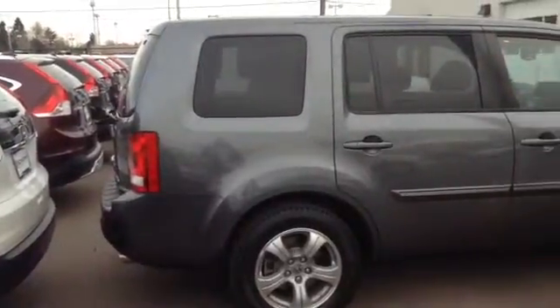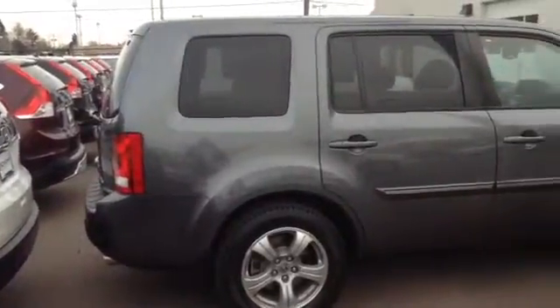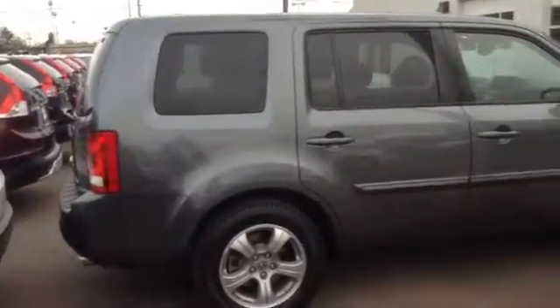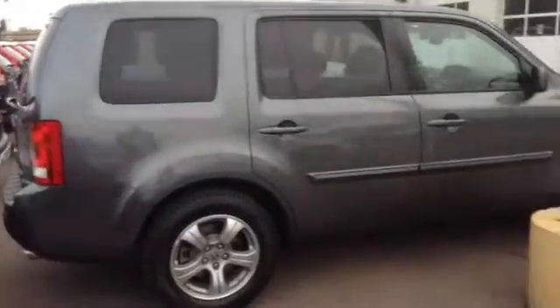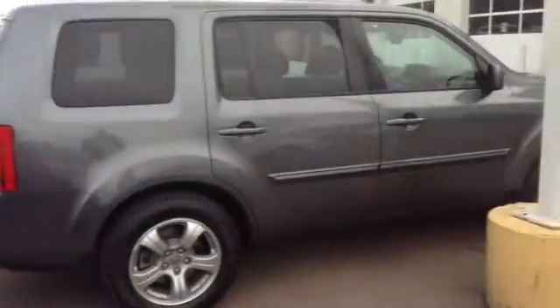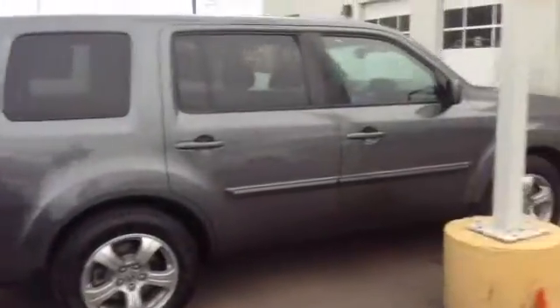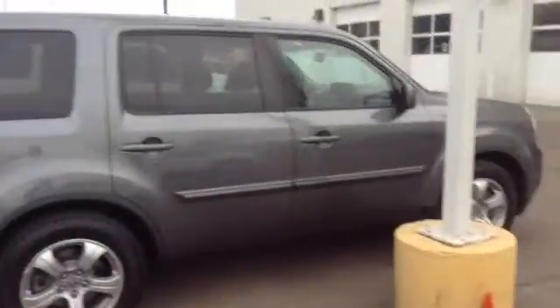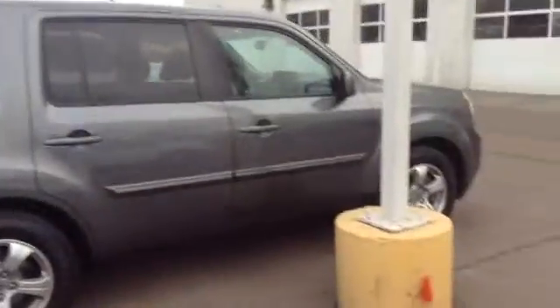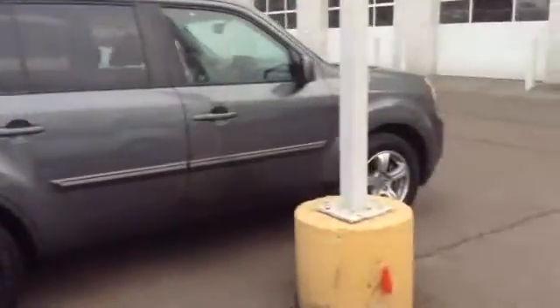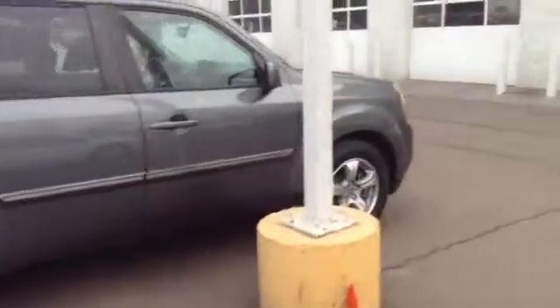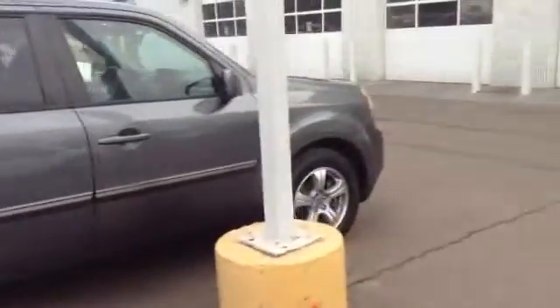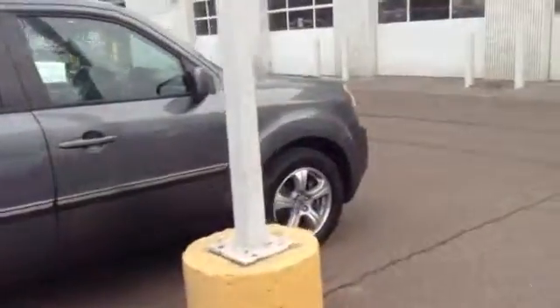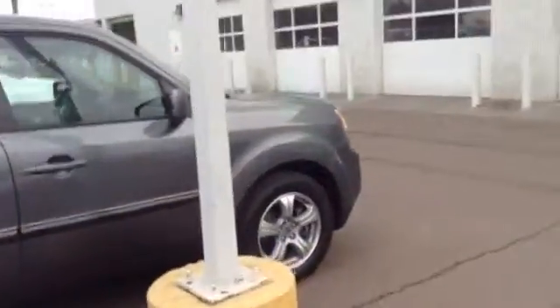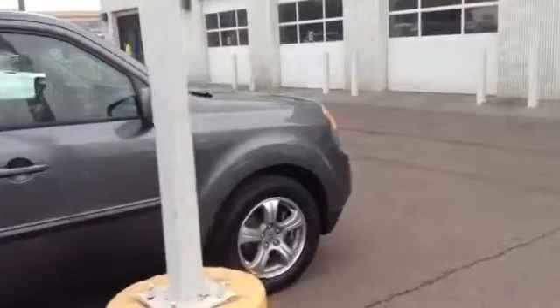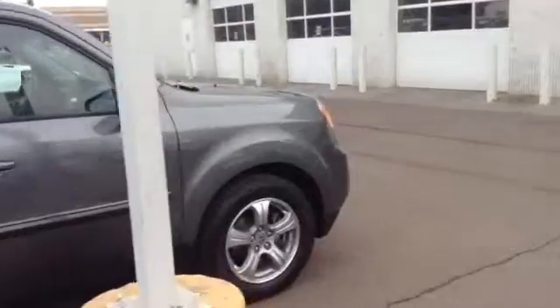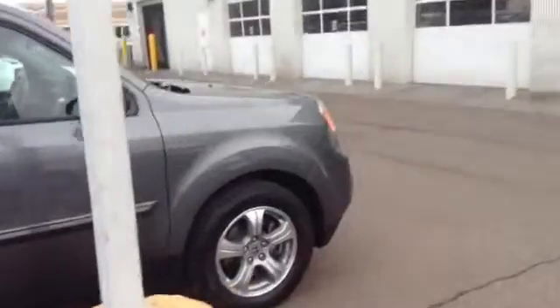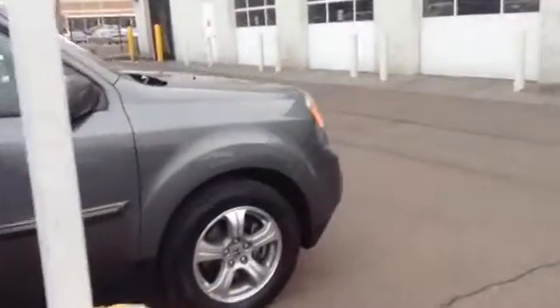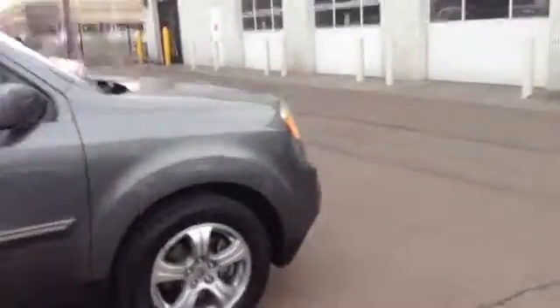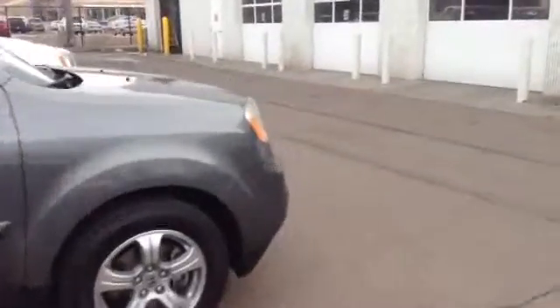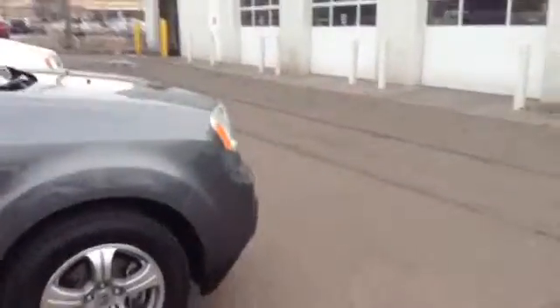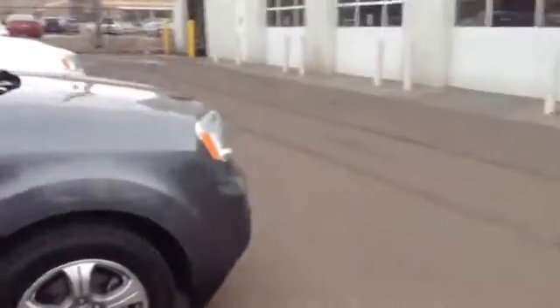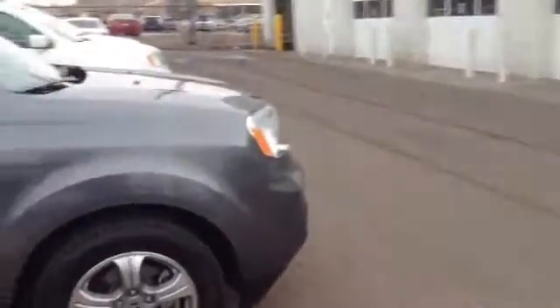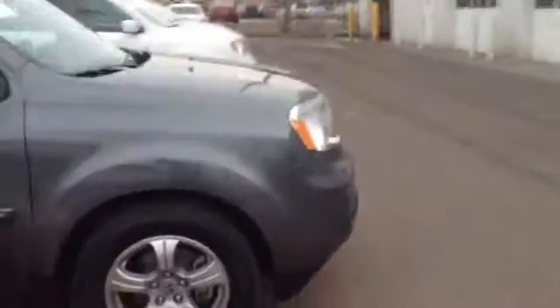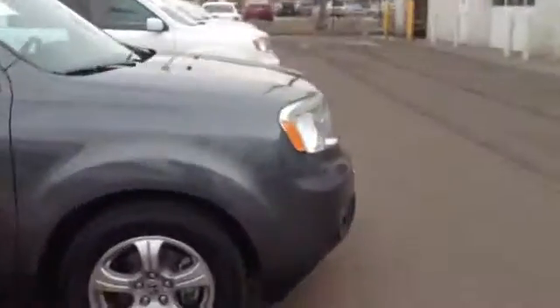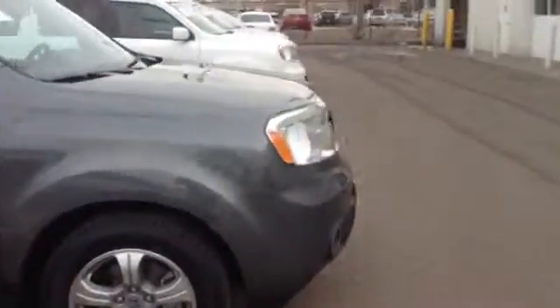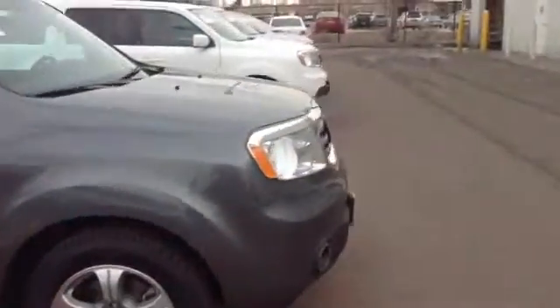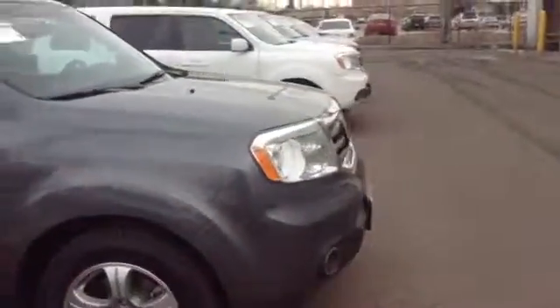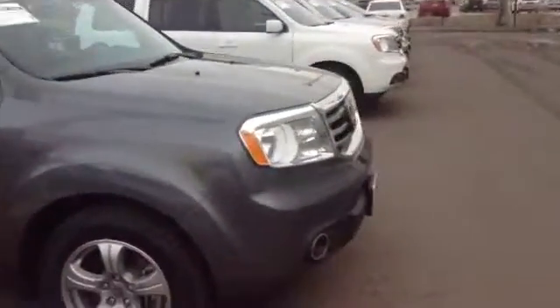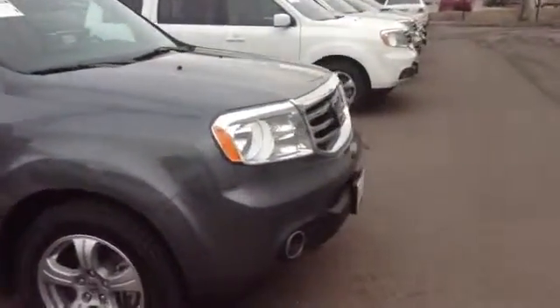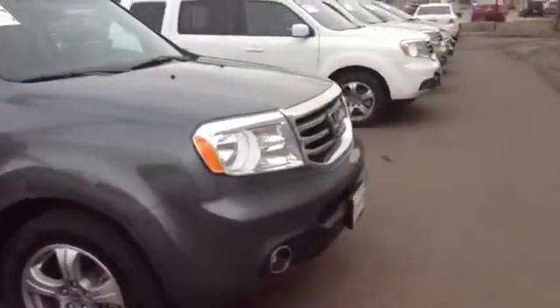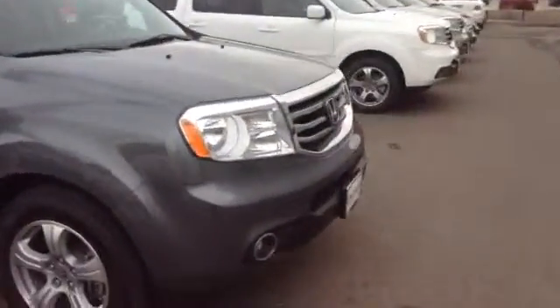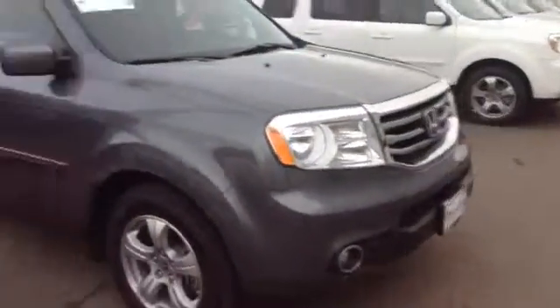Hi, it's Tim at Champ Honda. I wanted to give you a quick view of the 2012 Honda Pilot that you had just called about.